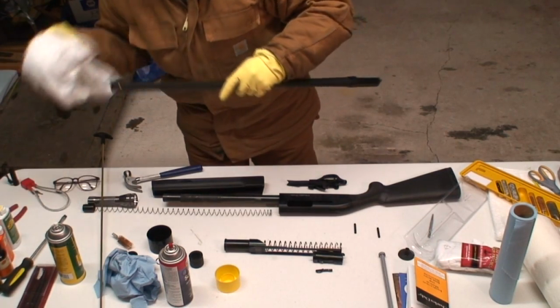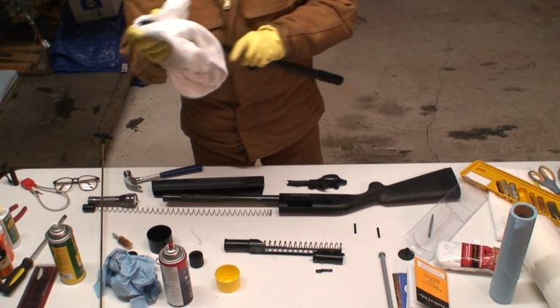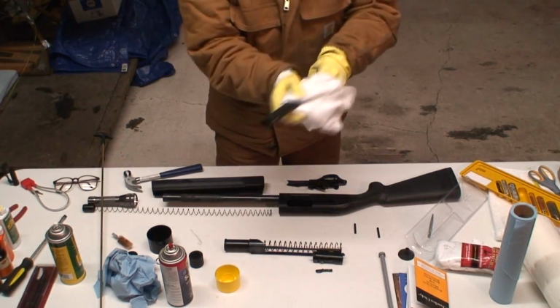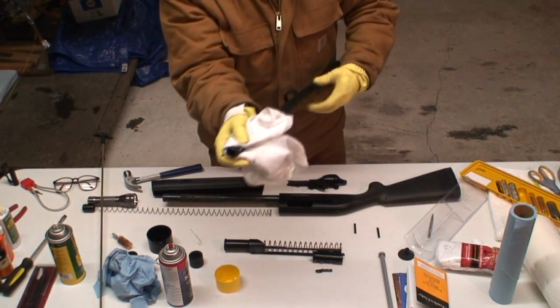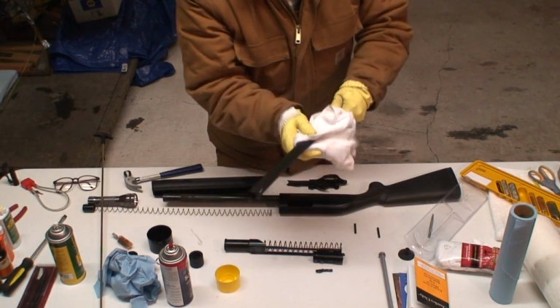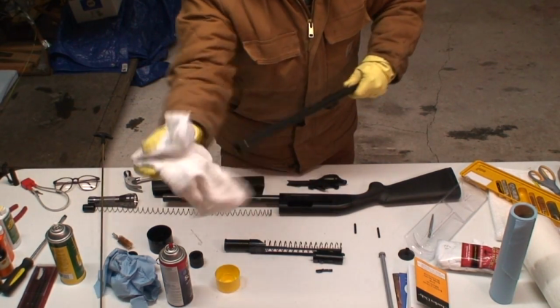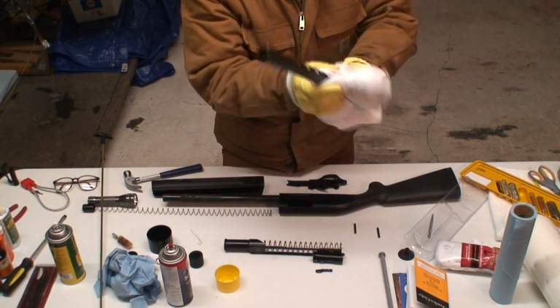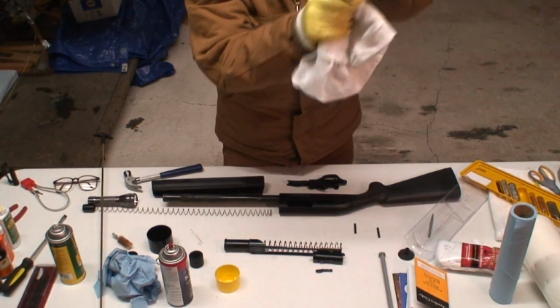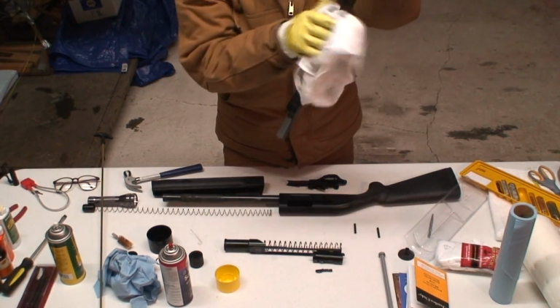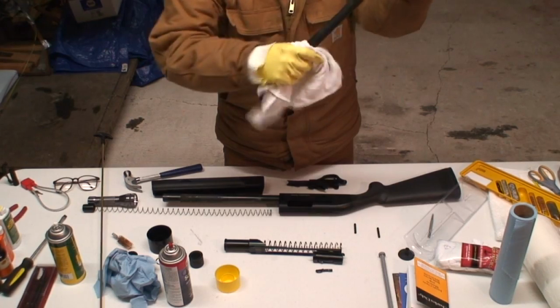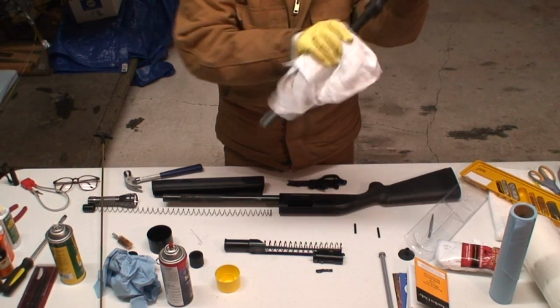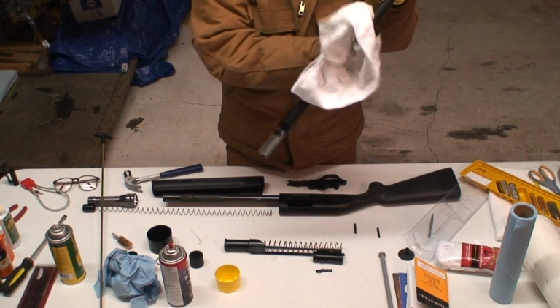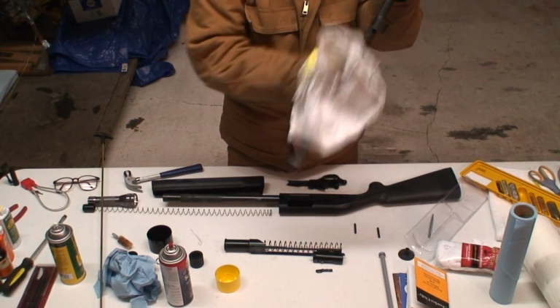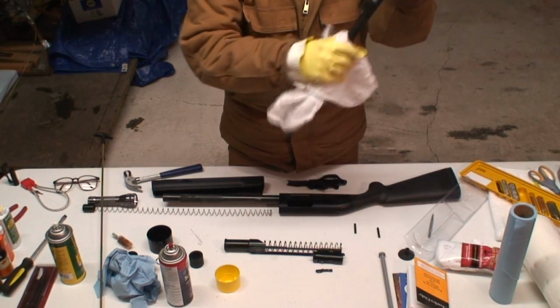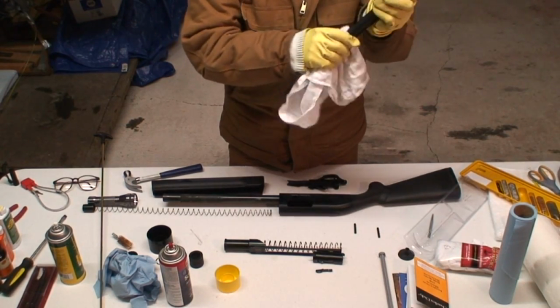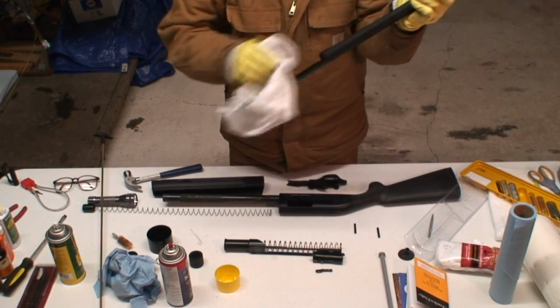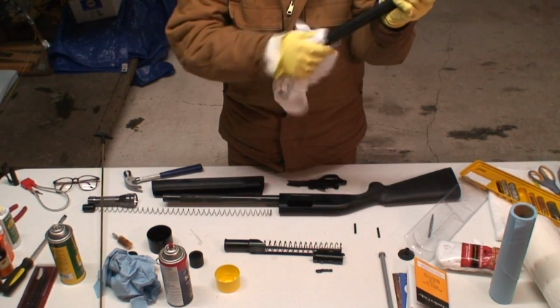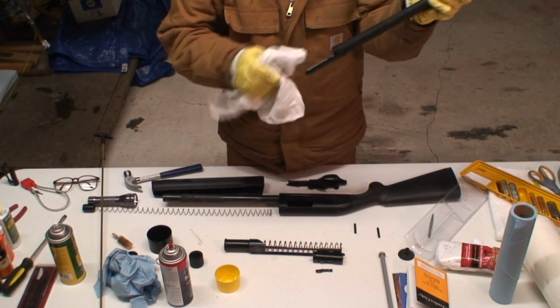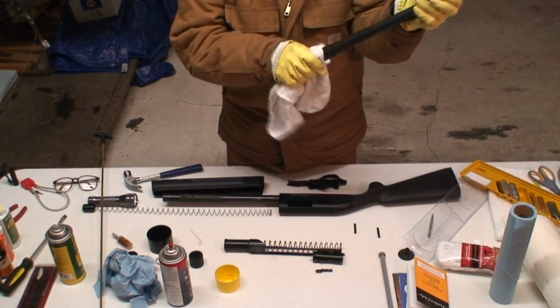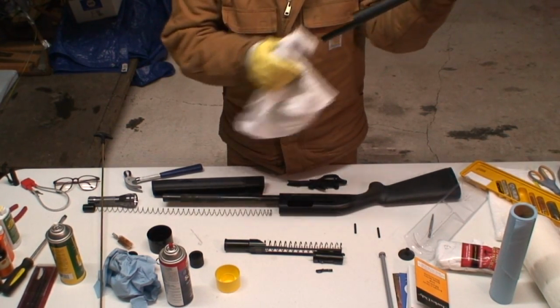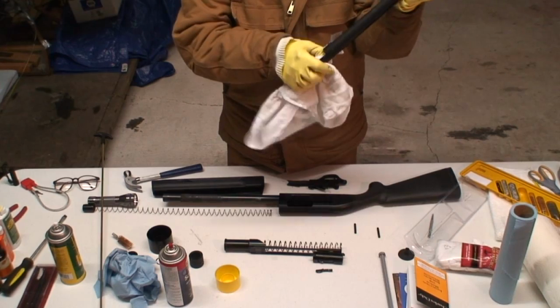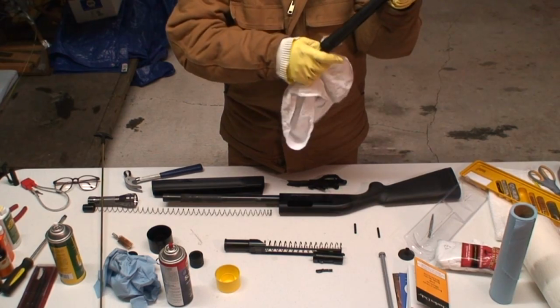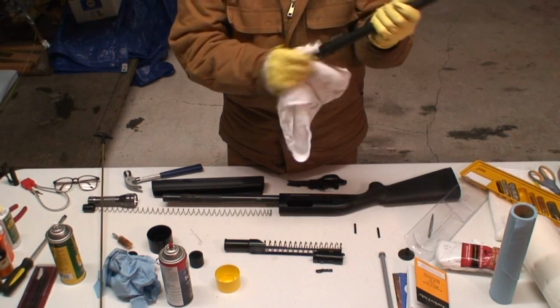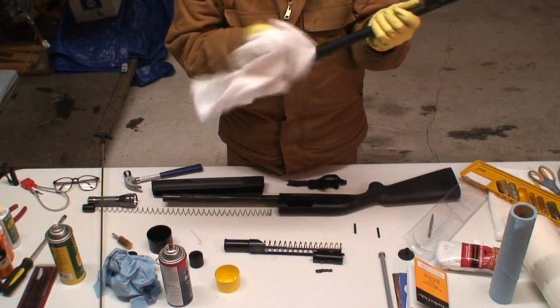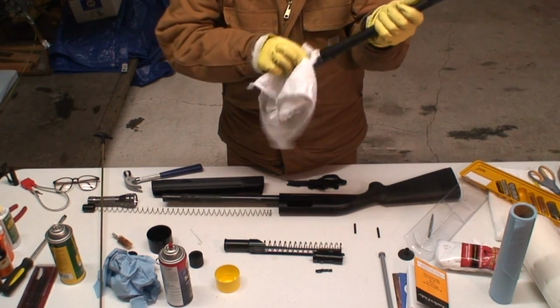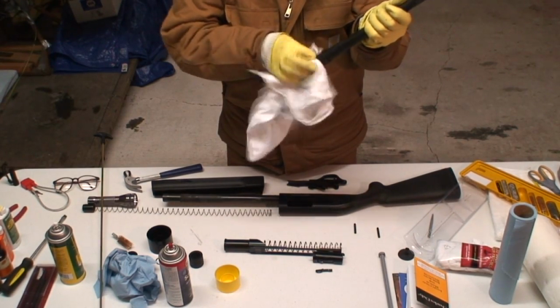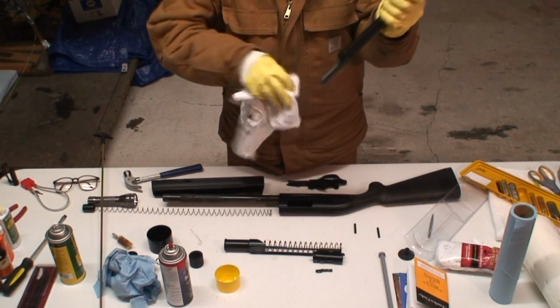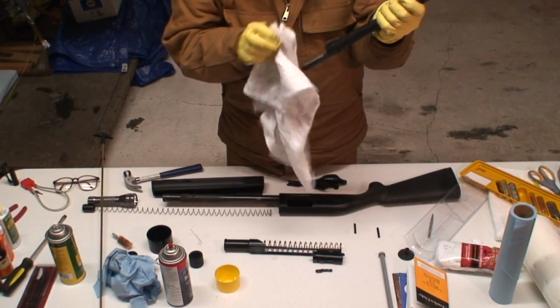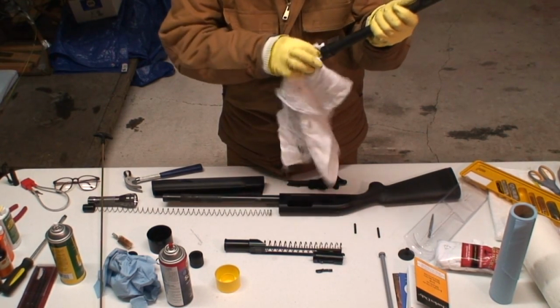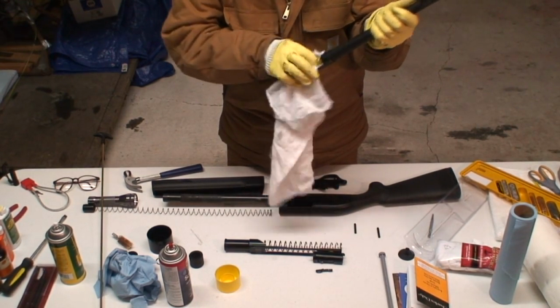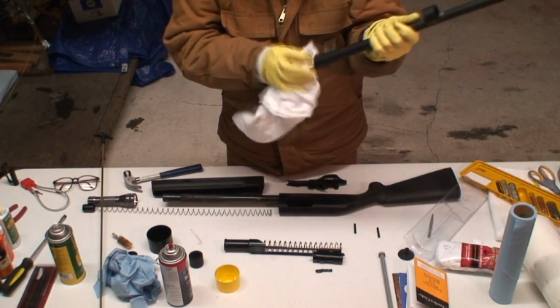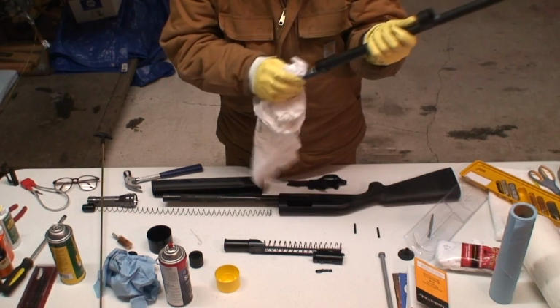Then we'll just finish the whole thing off with a cotton diaper here. She's looking pretty good.